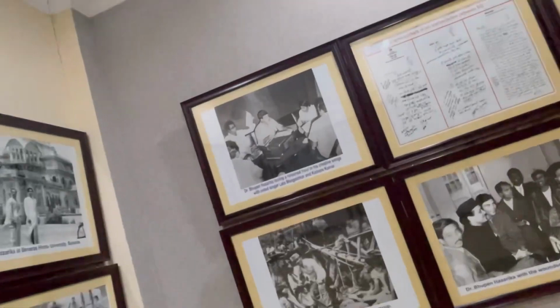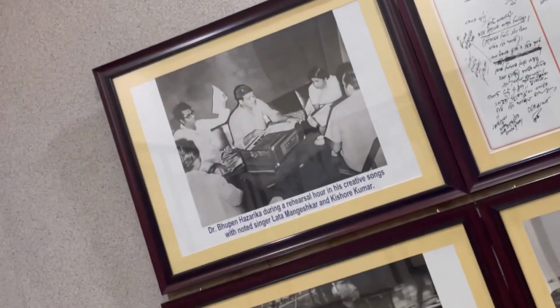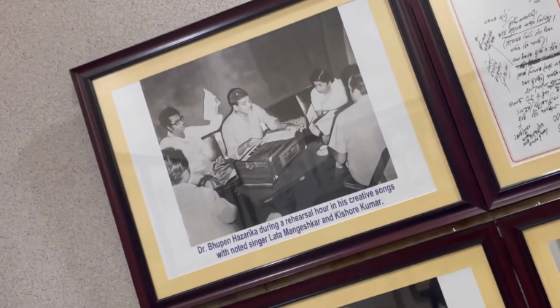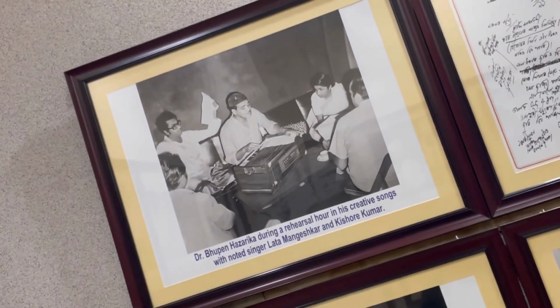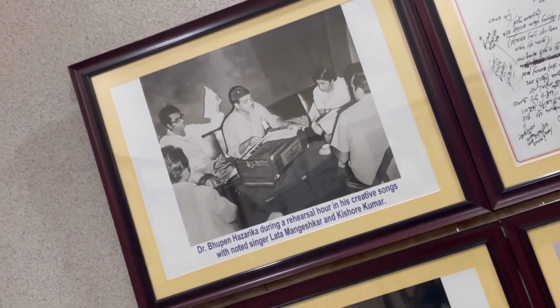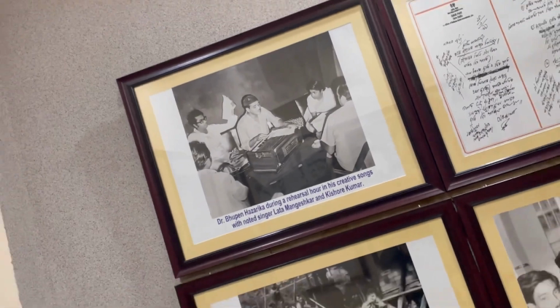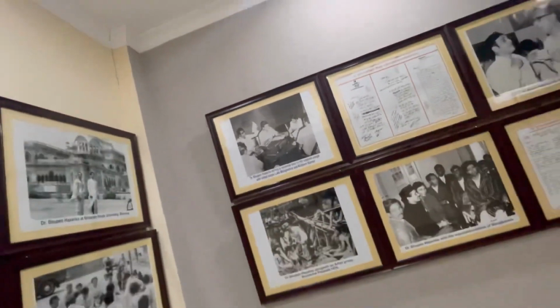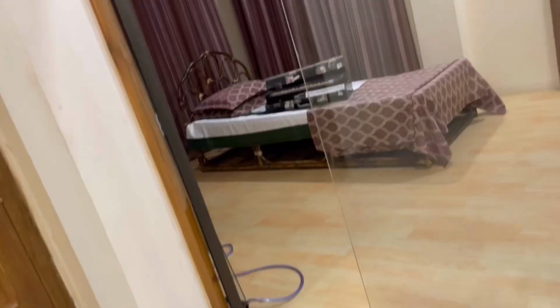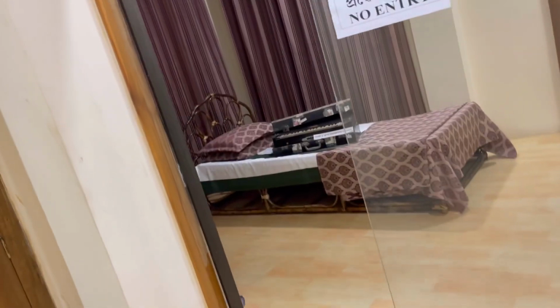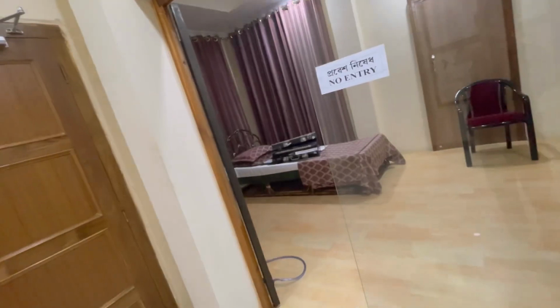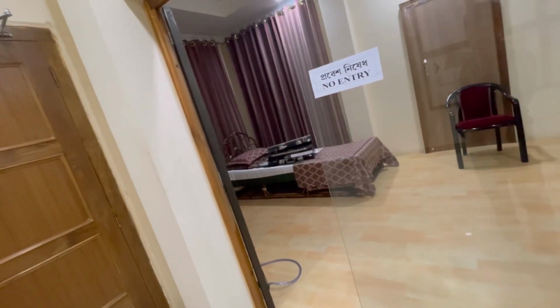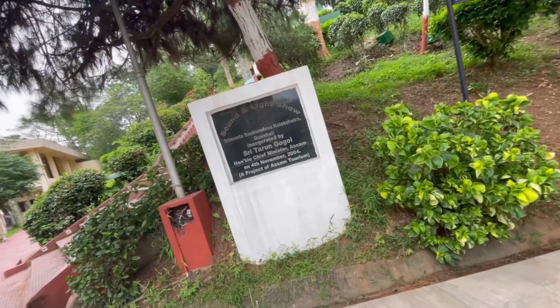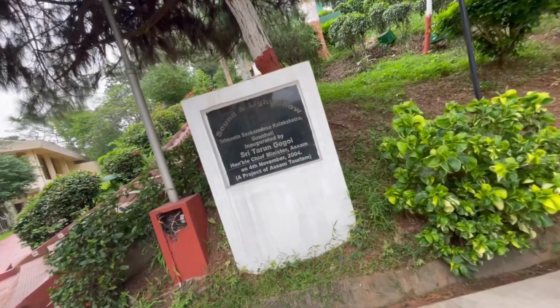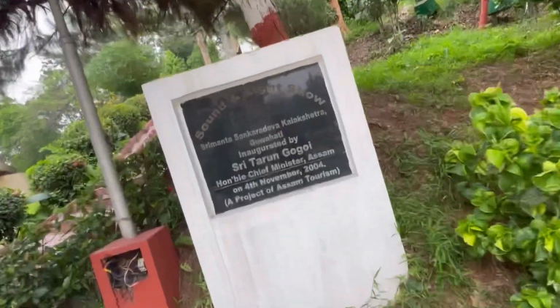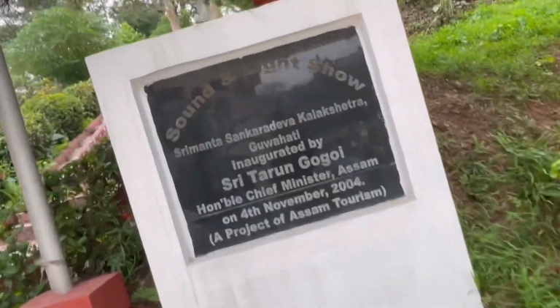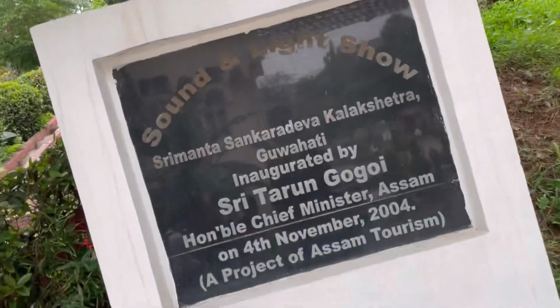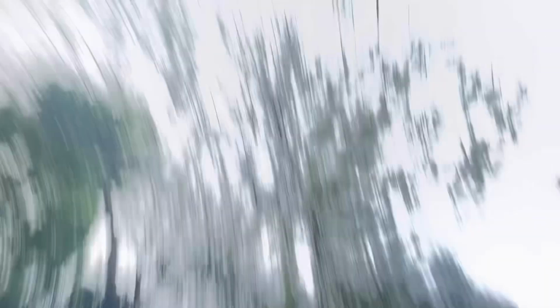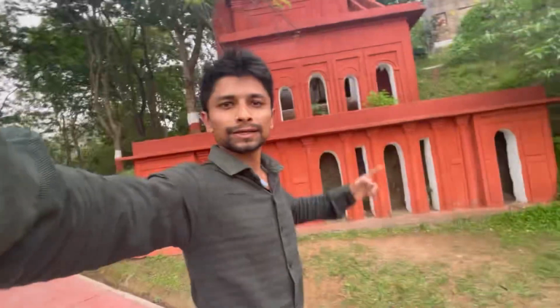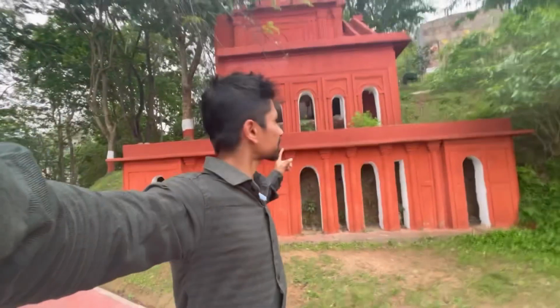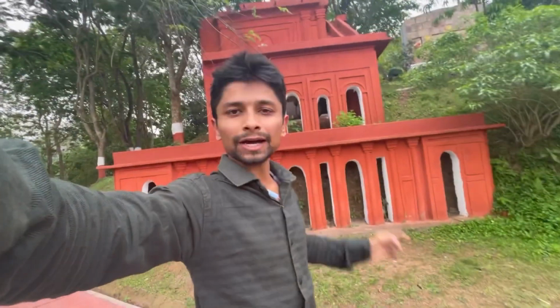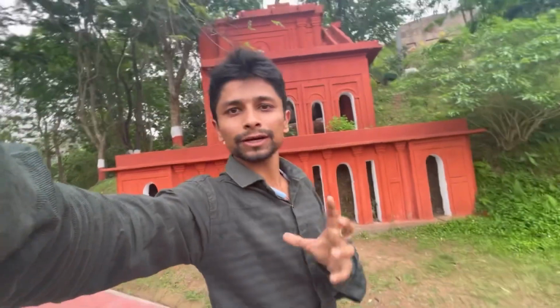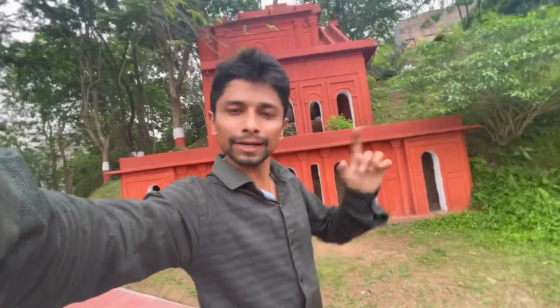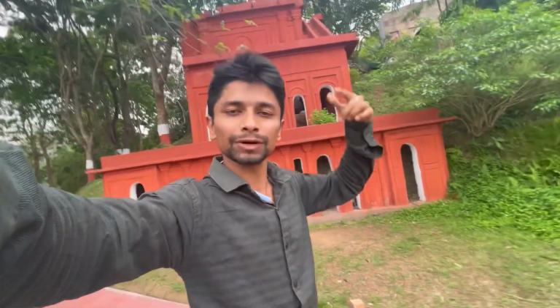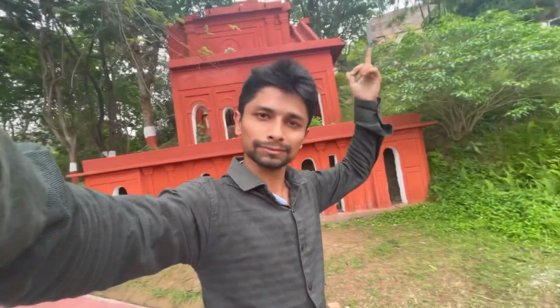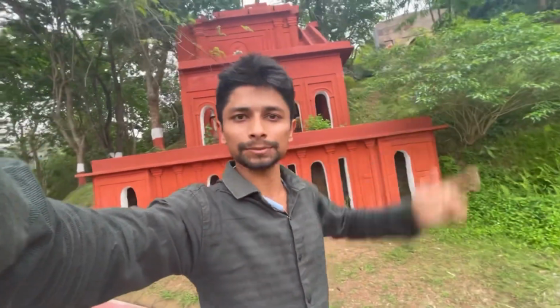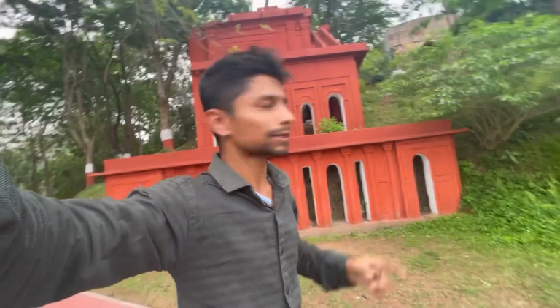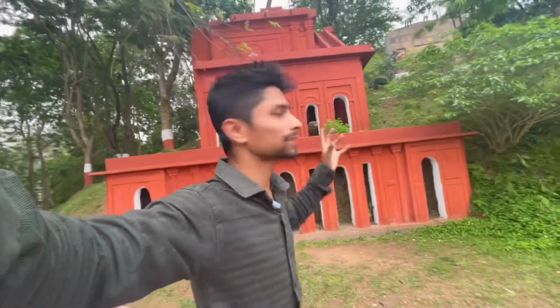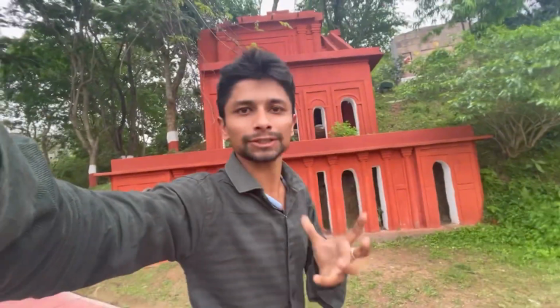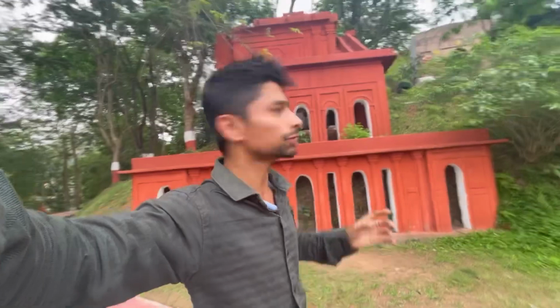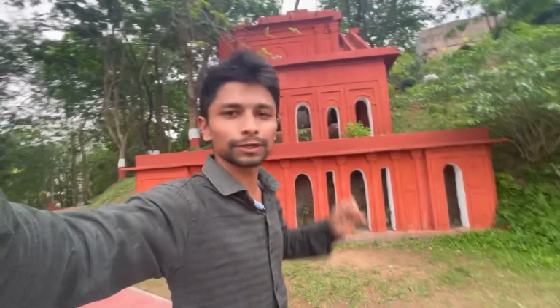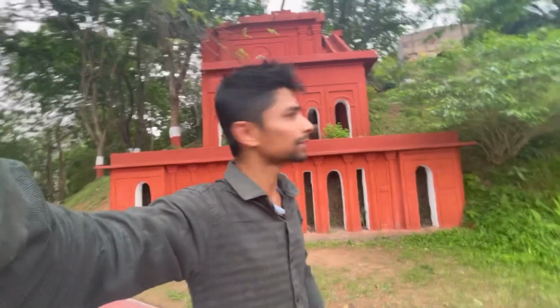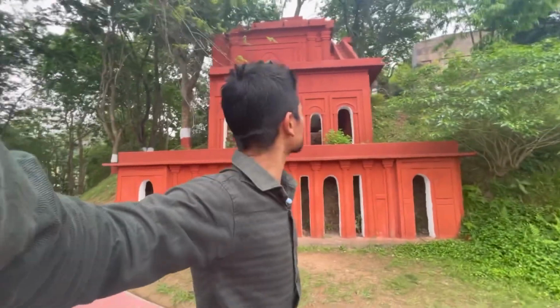Here is a picture of Bhupenajarika with Kishore Kumar and Lata Mangeshkar. This was the bed of Bhupenajarika where he used to sleep. Here, this is the structure of our Karengghar - the original wall is in Shipsagar, this is just a structure. Beautifully built, nice one.